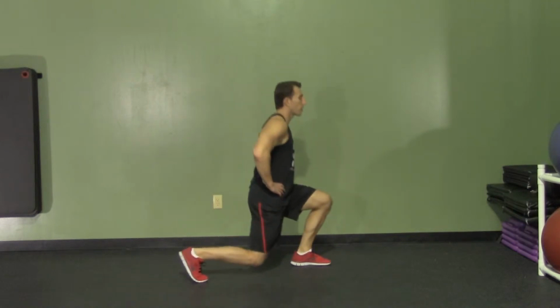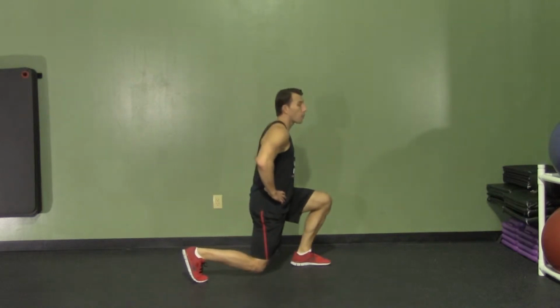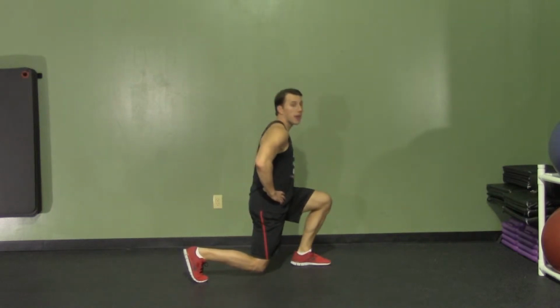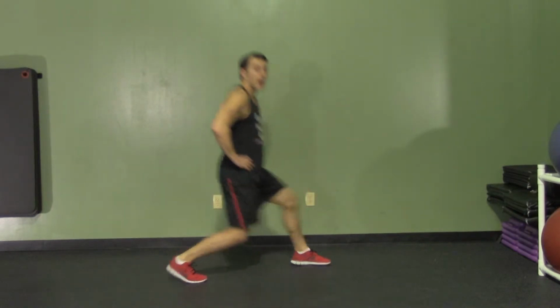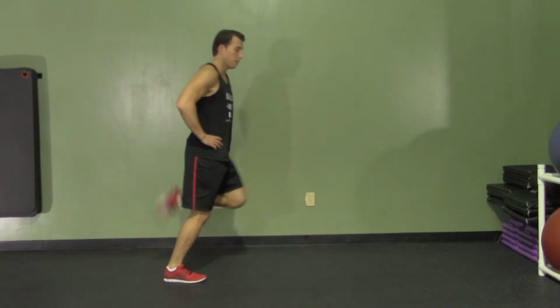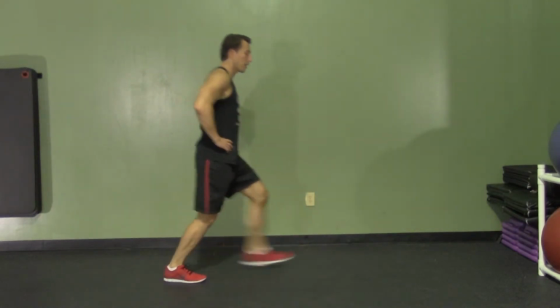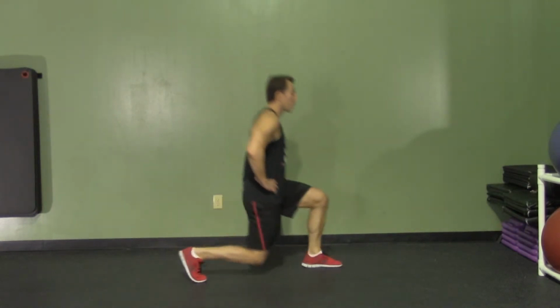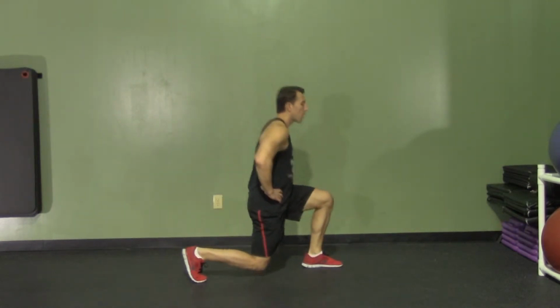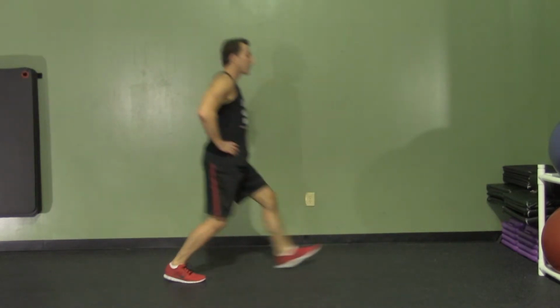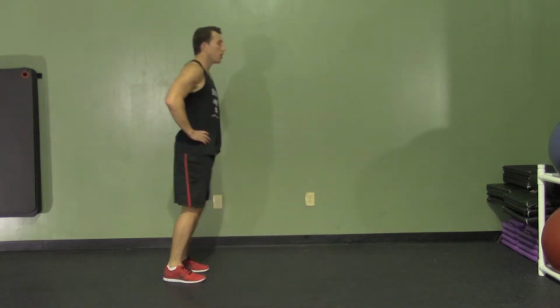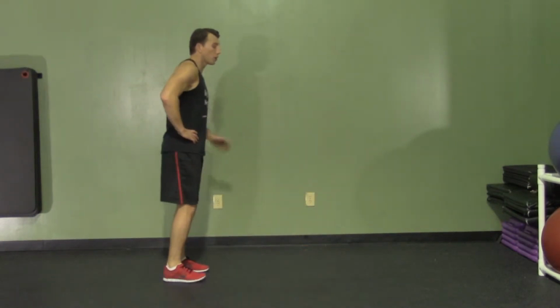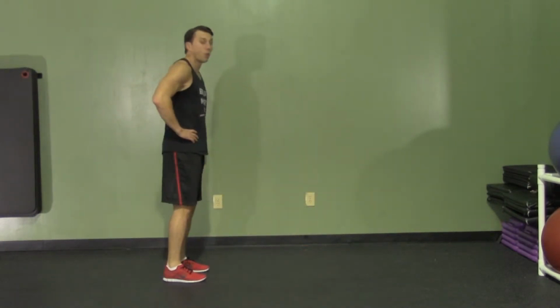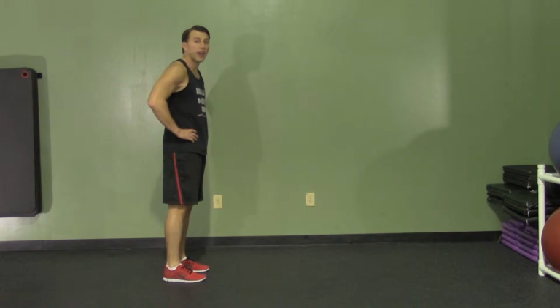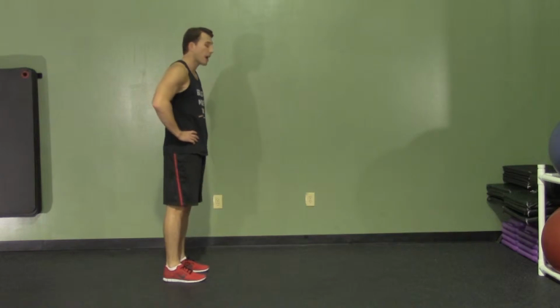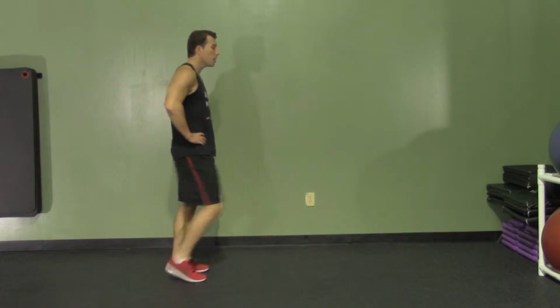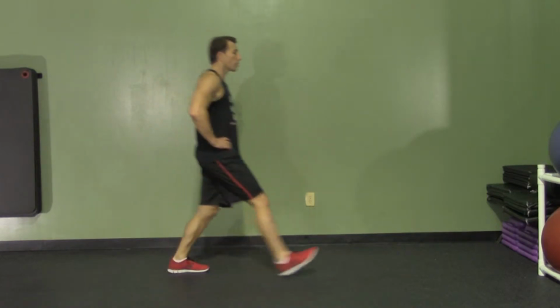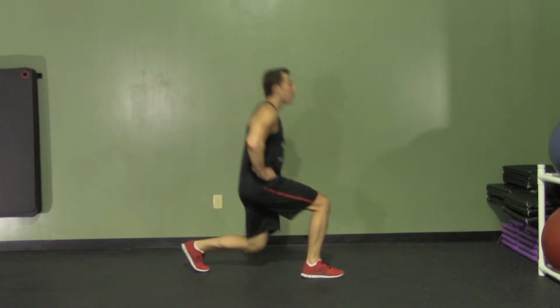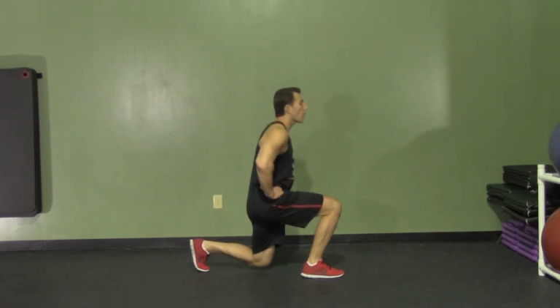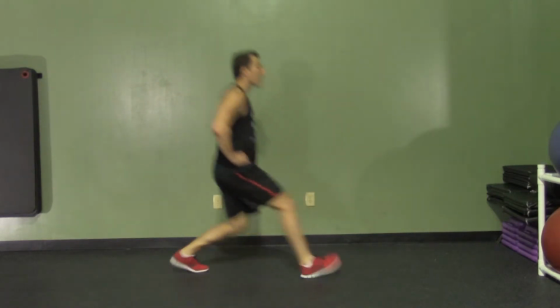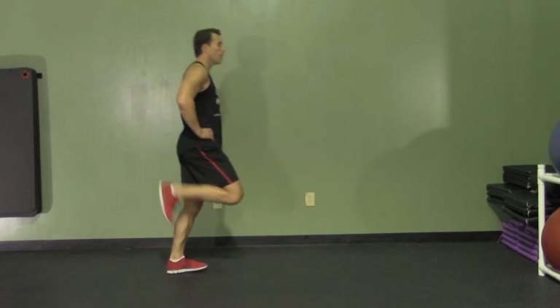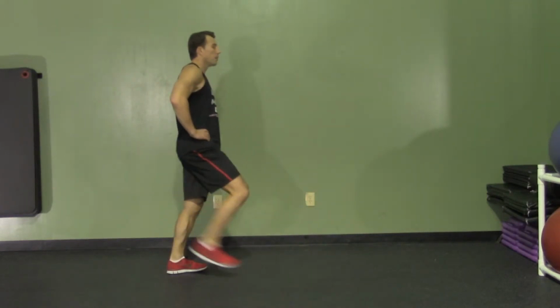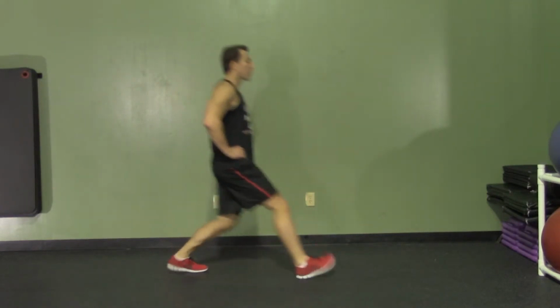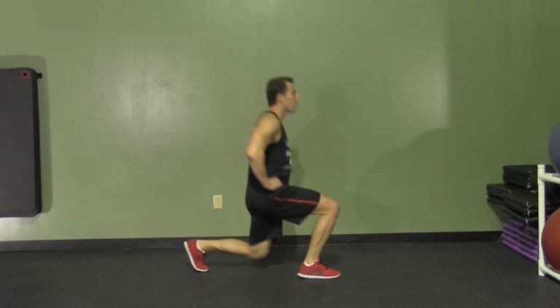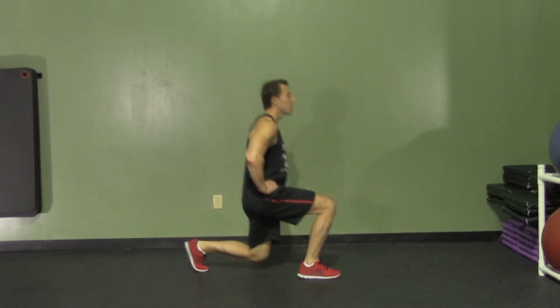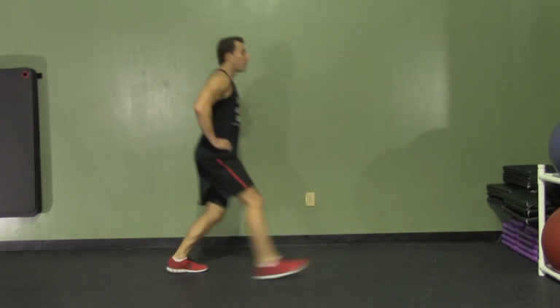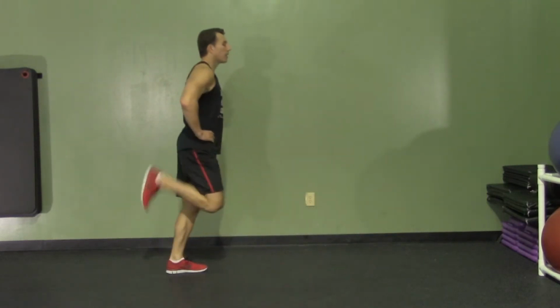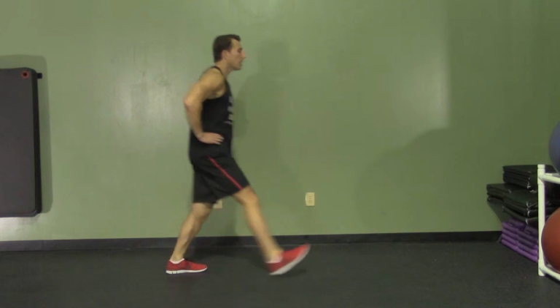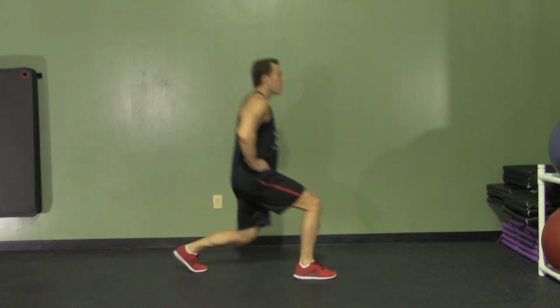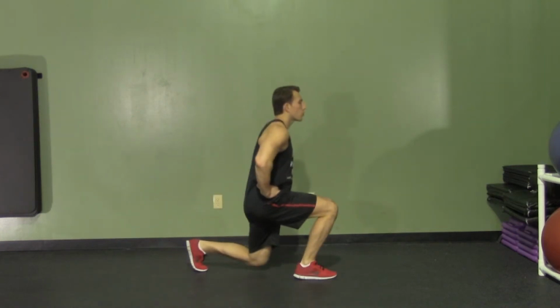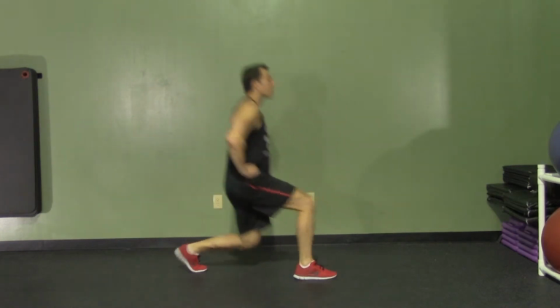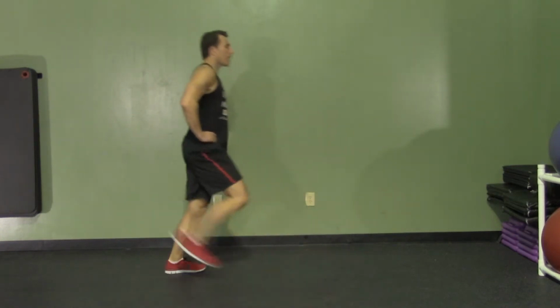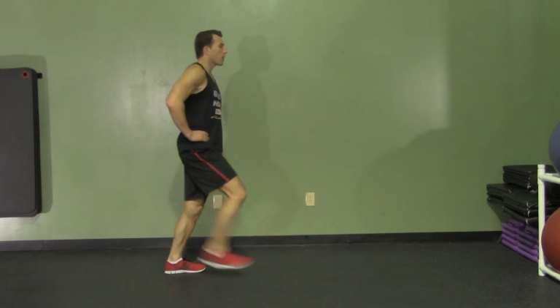You're going to come right back down, butt kick, right back down. So you're going to do one leg at a time — step out, back, butt kick. Bend at the knee, retract that hamstring.